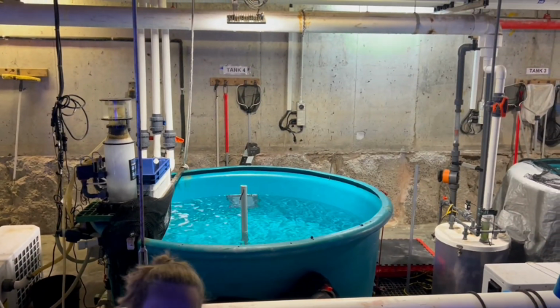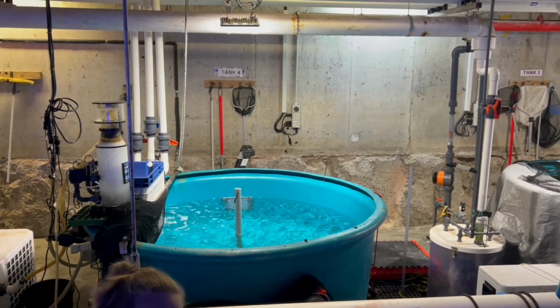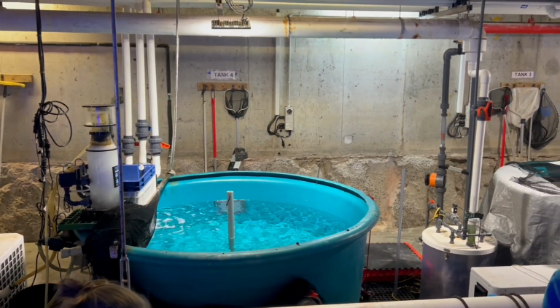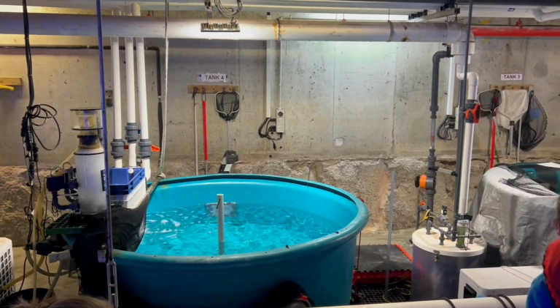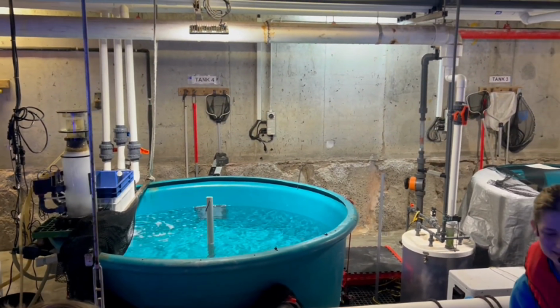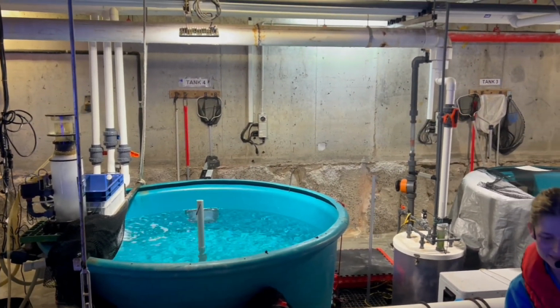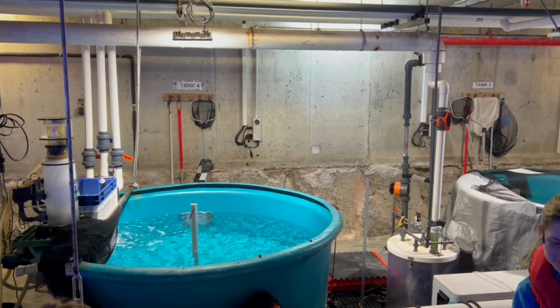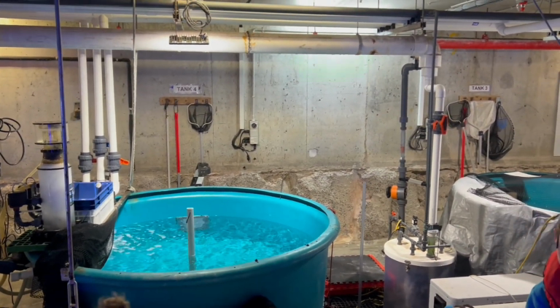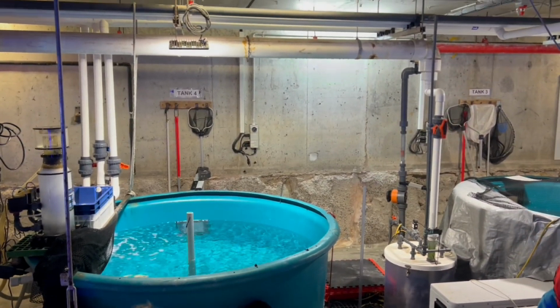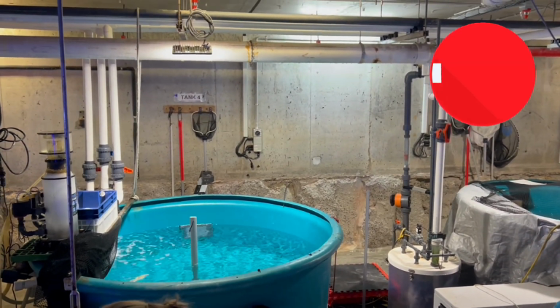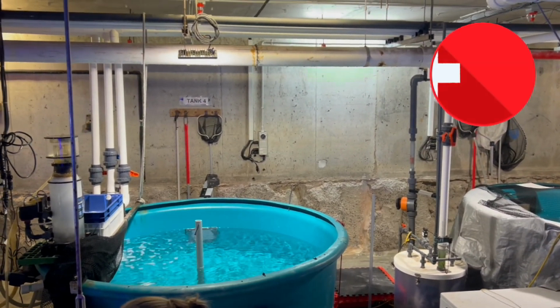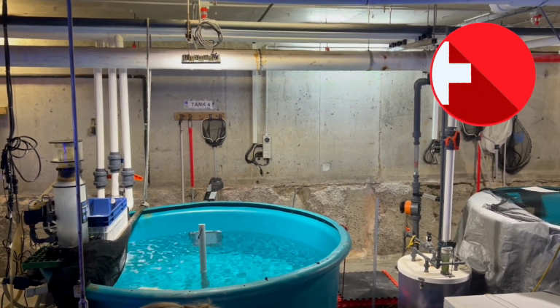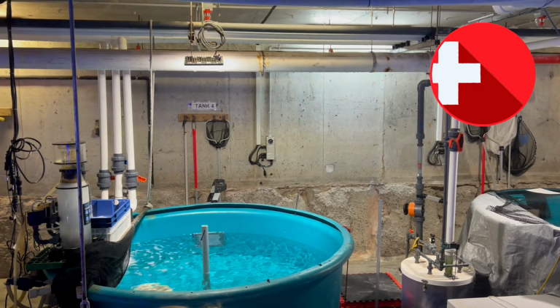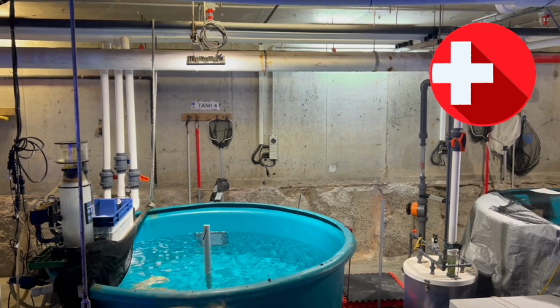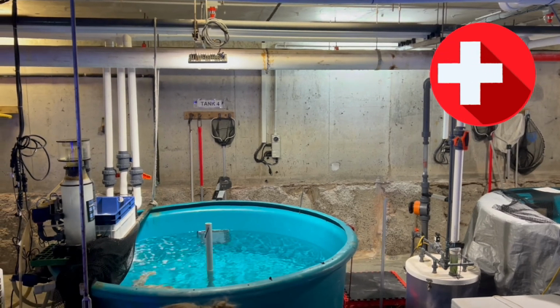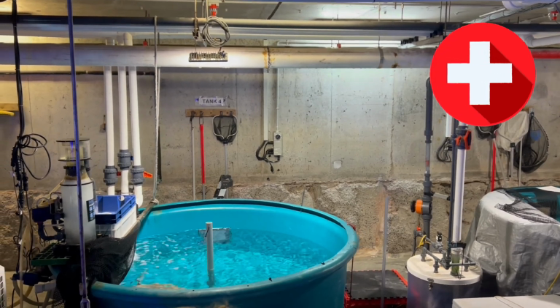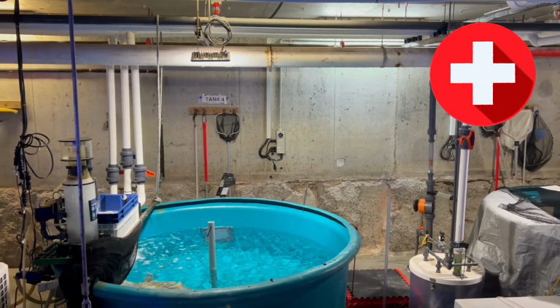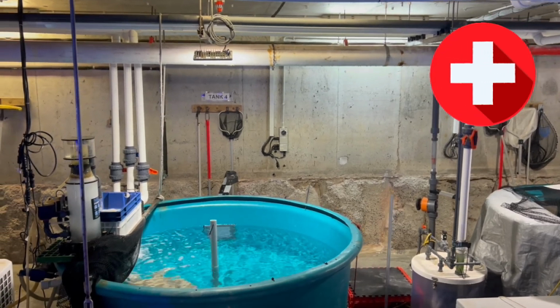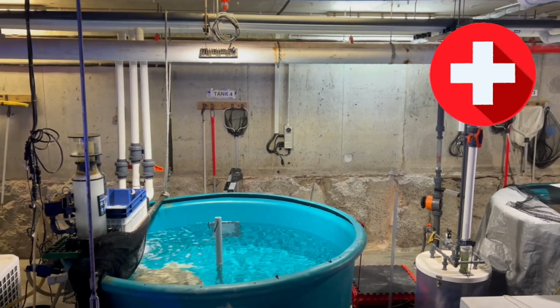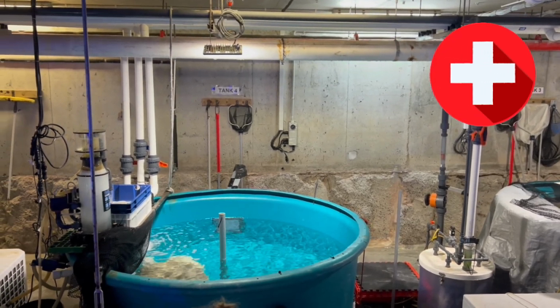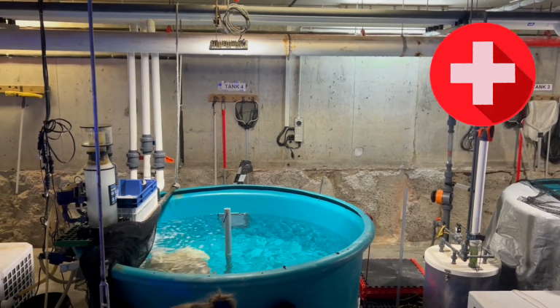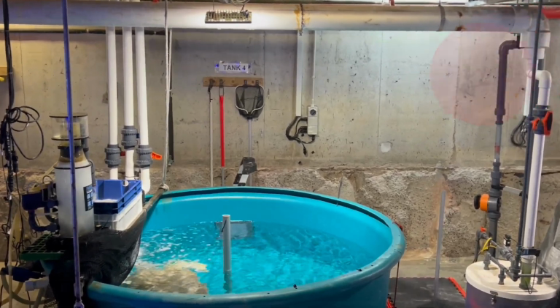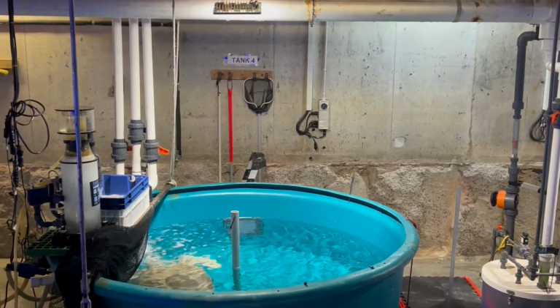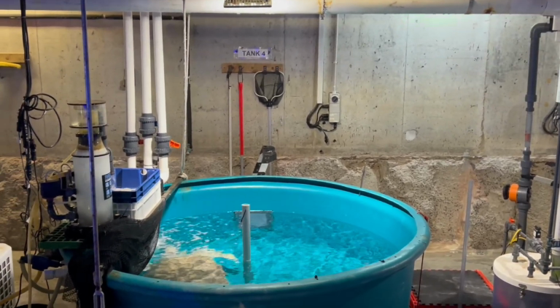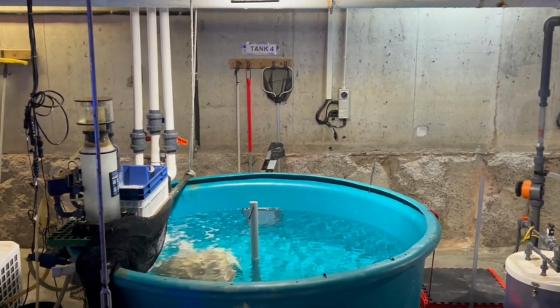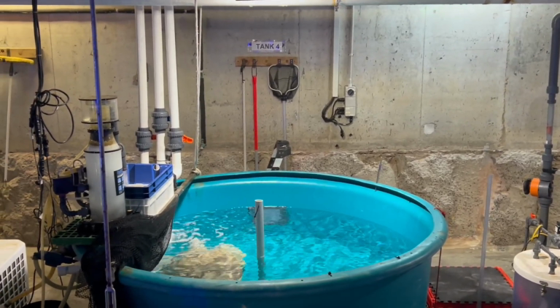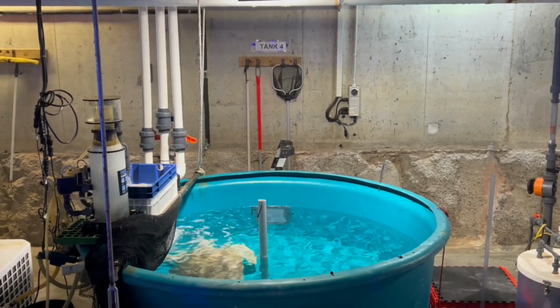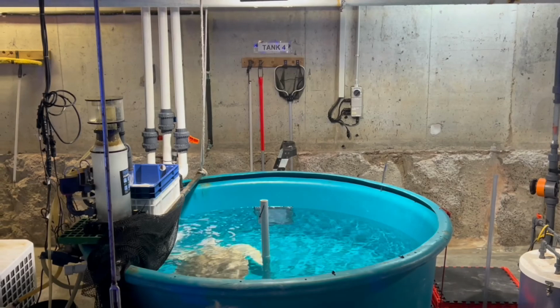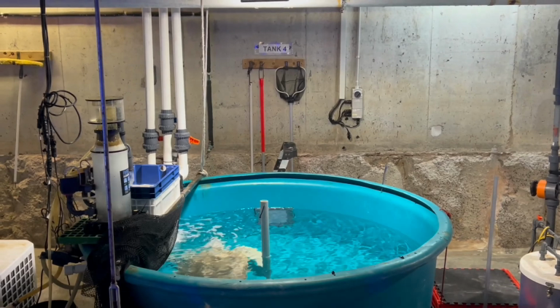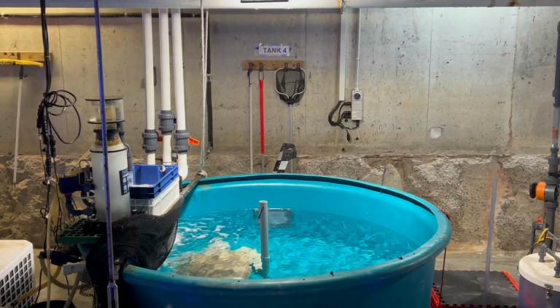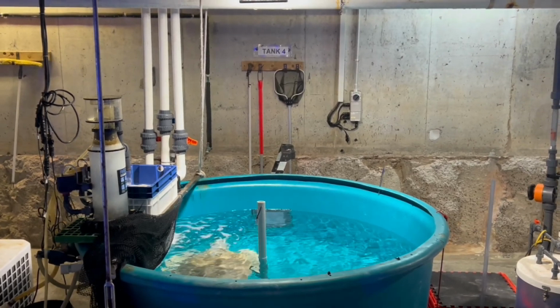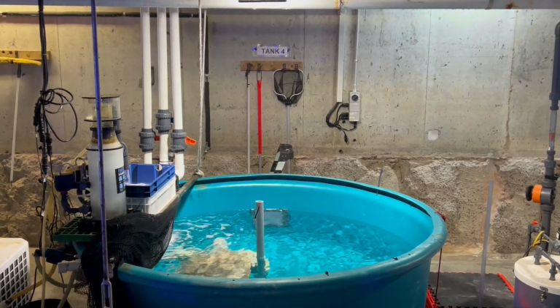Have a look at these fish holding tanks. This is where all the sick fish go to be looked after until they feel better and can be returned to the aquarium.